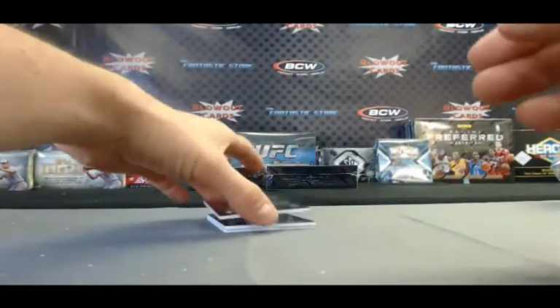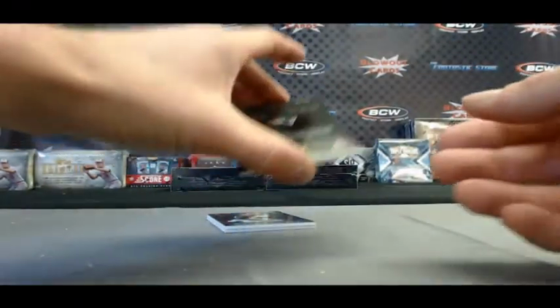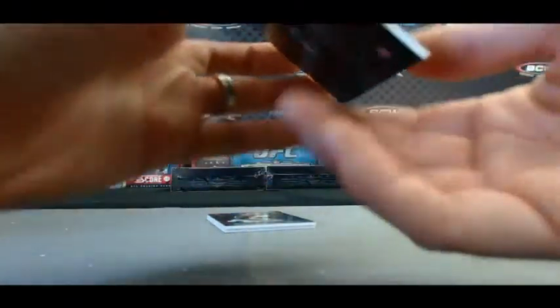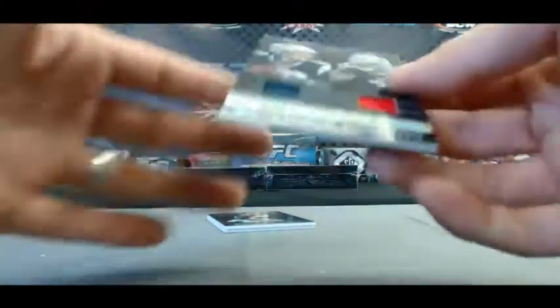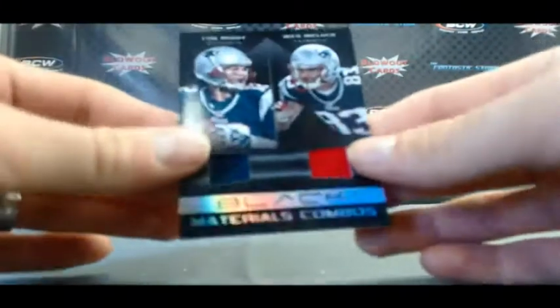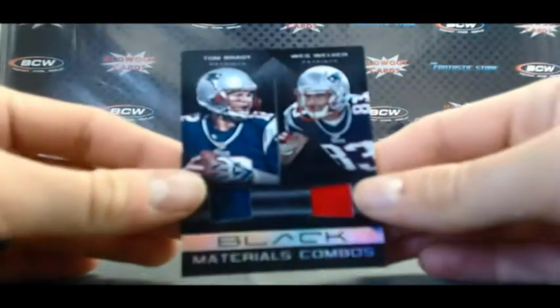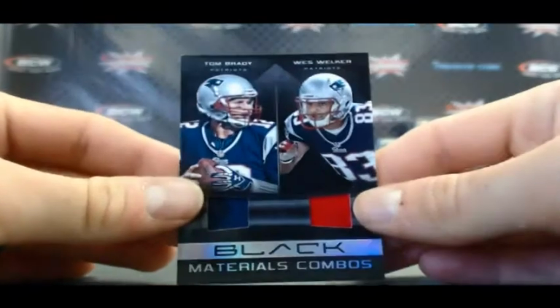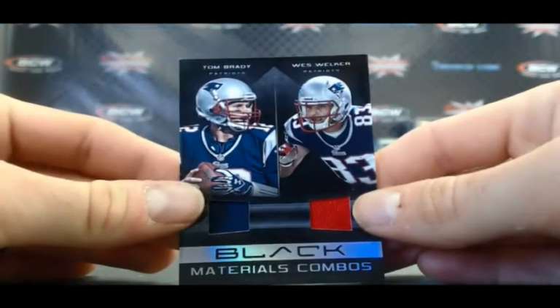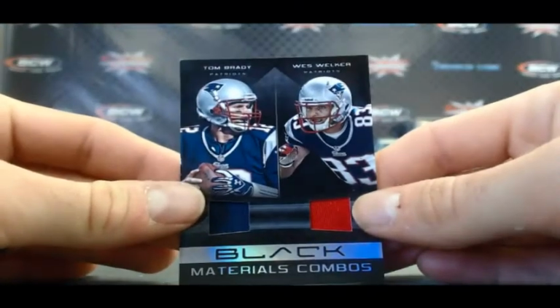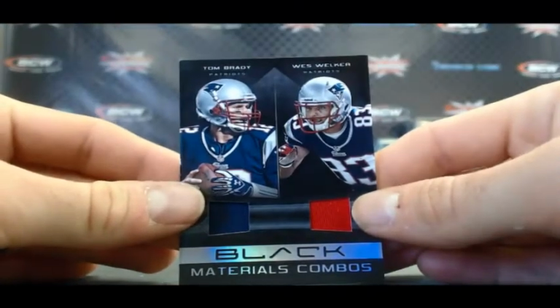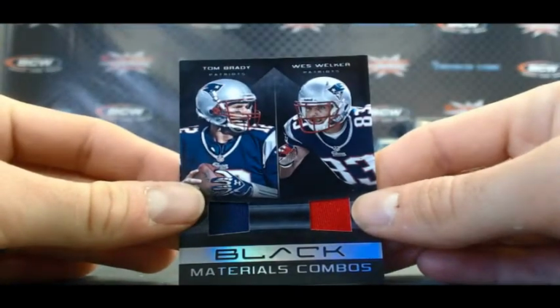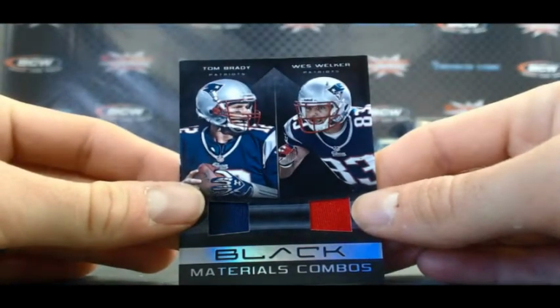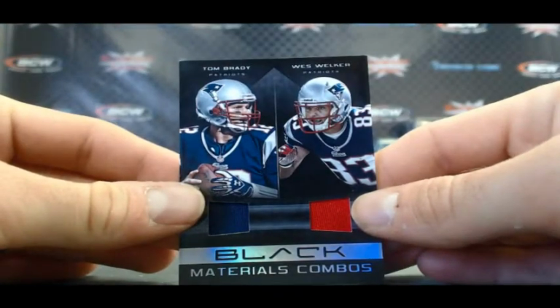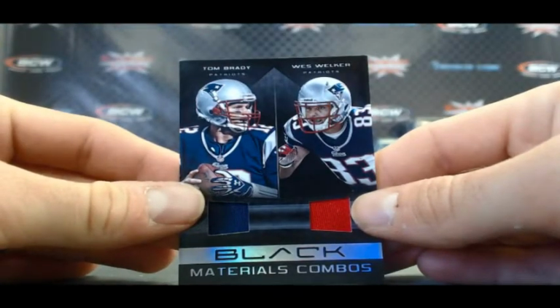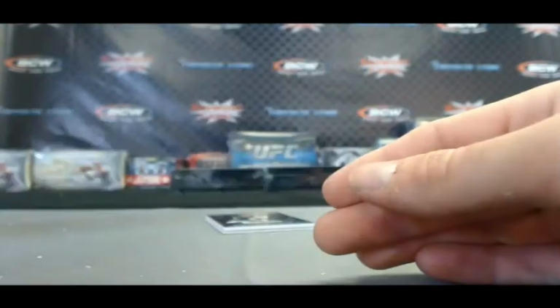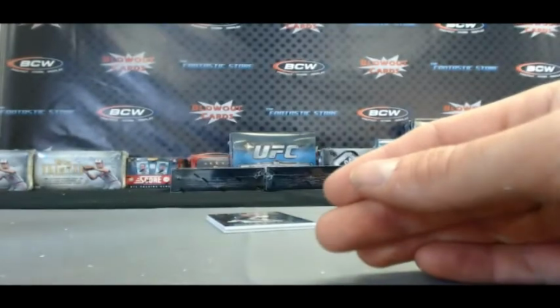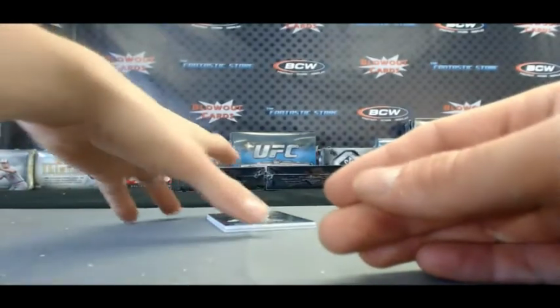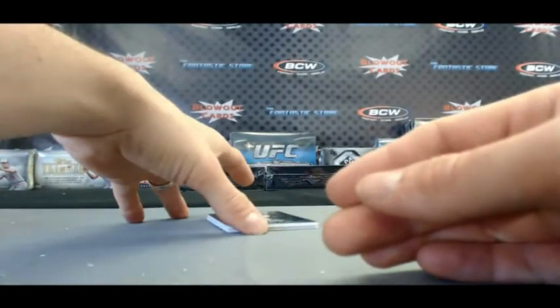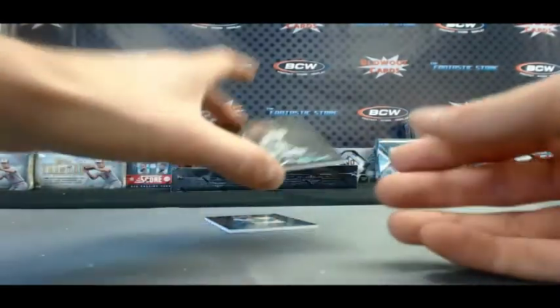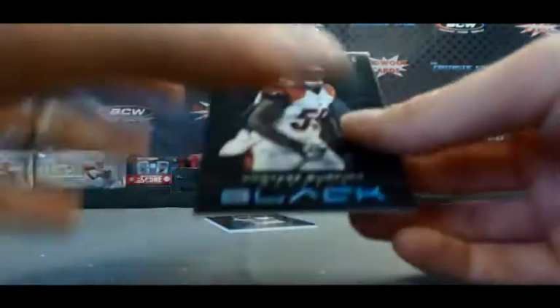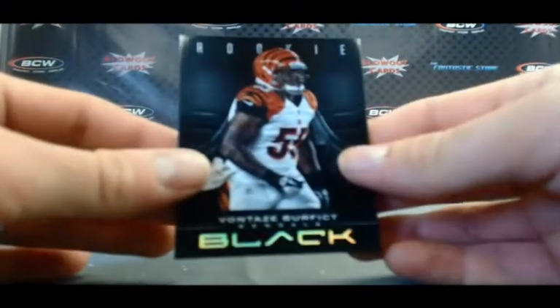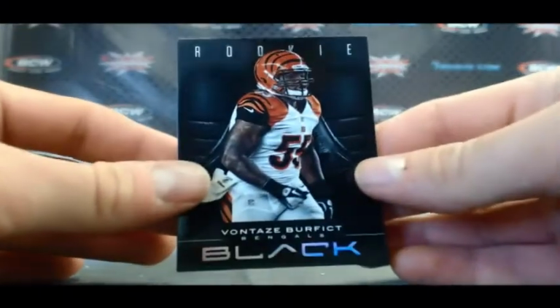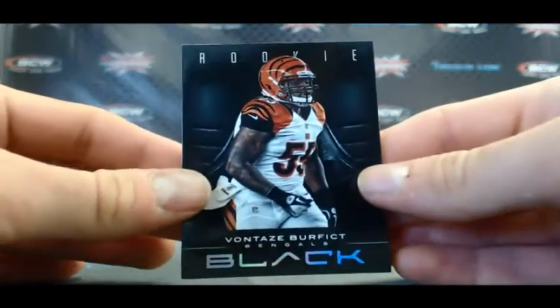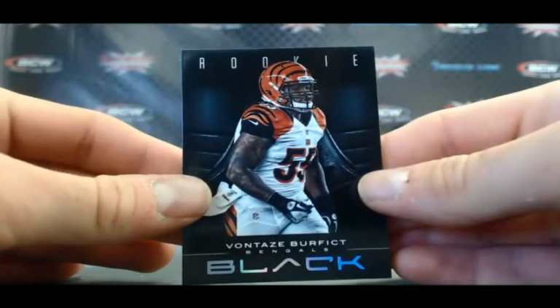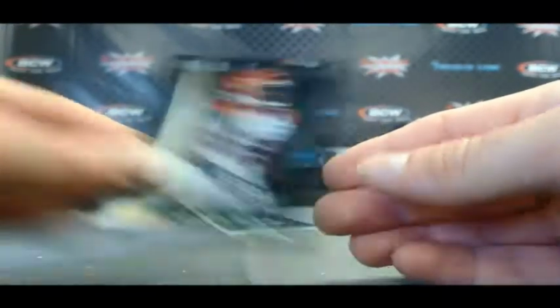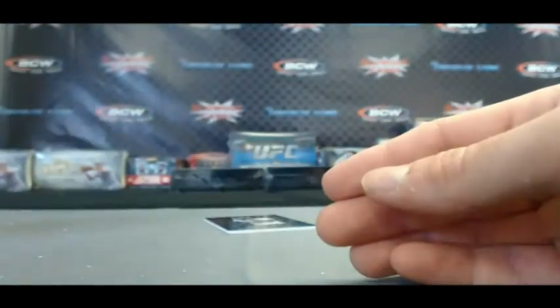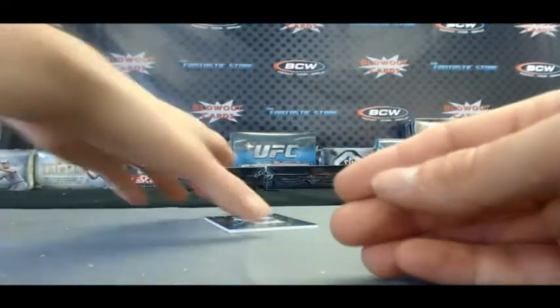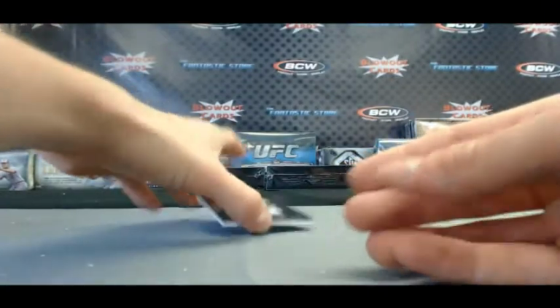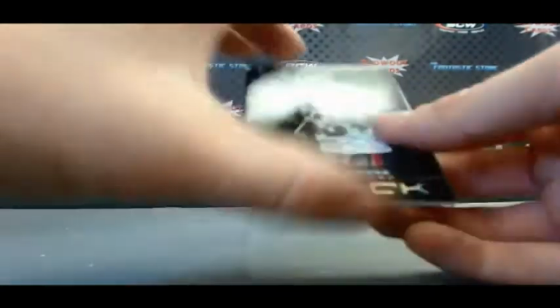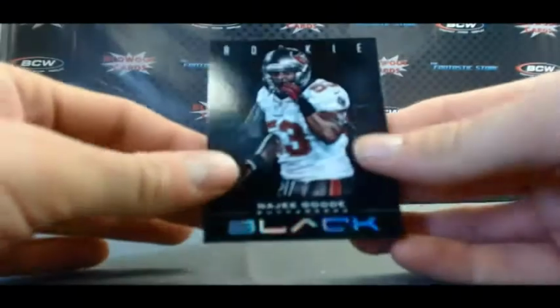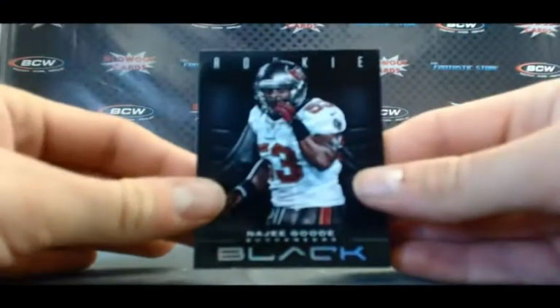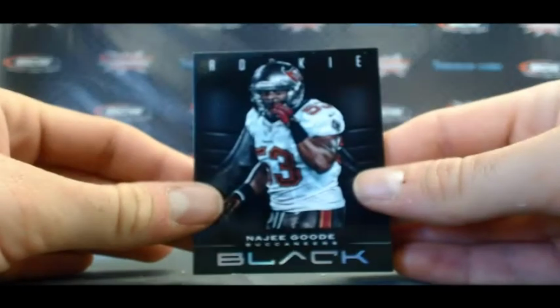And number 32 of 50, dual jersey — Tom Brady, Wes Welker. We have a Vontaze Burfict rookie. And our last card is a rookie of Najee.